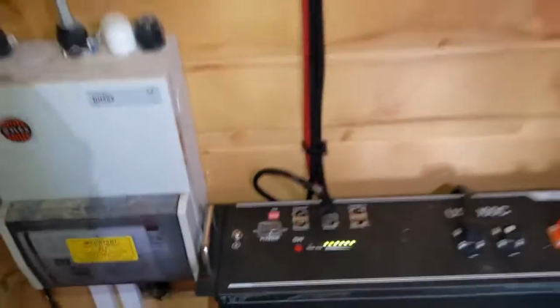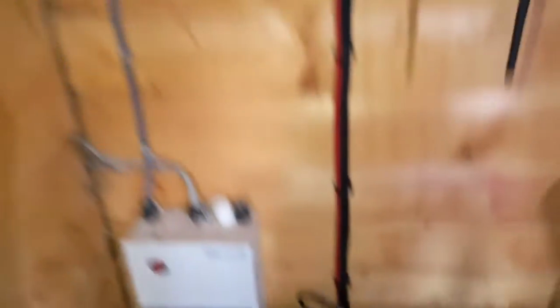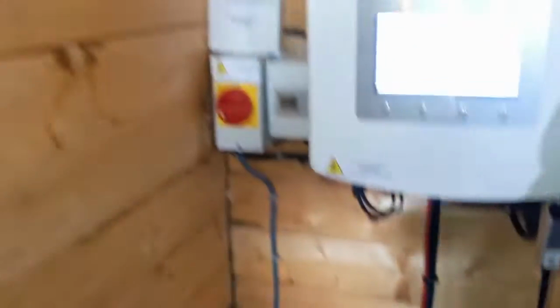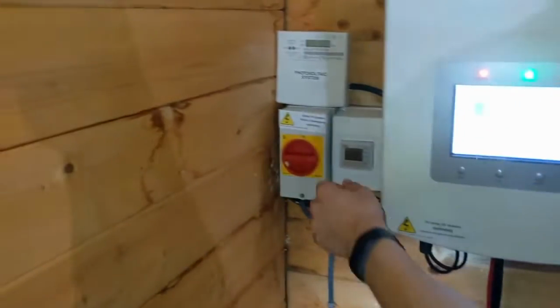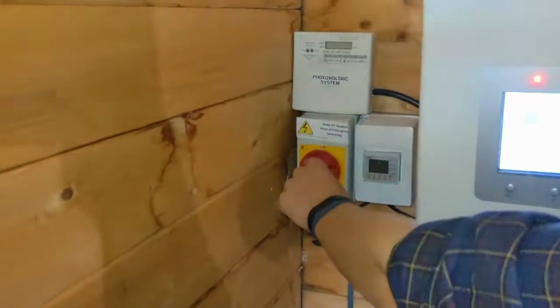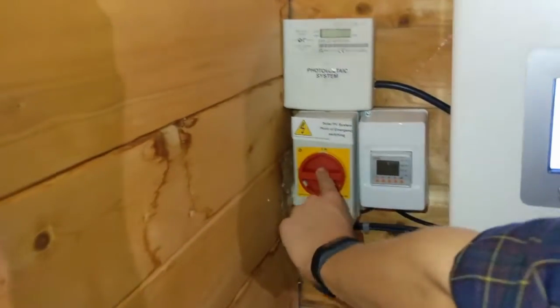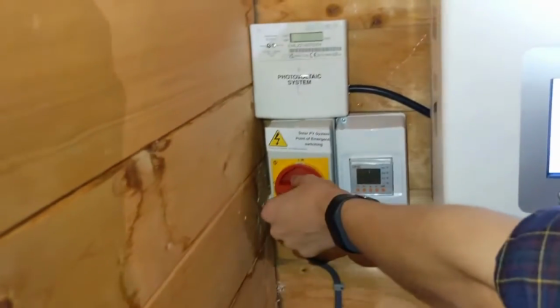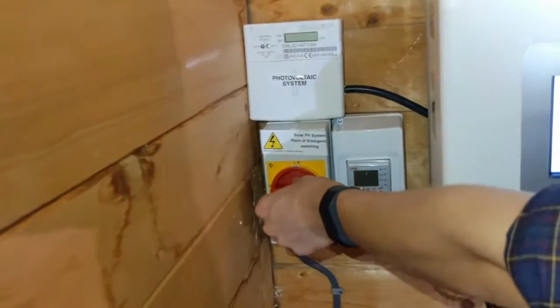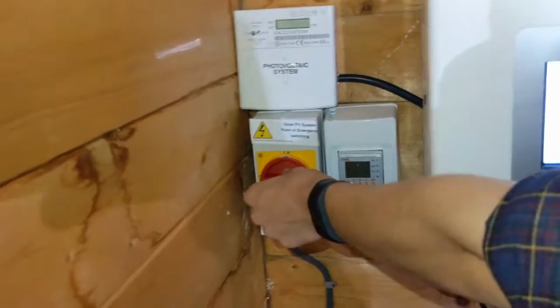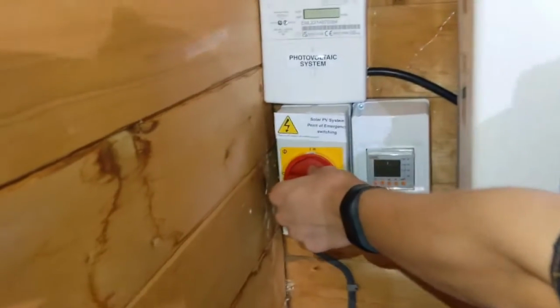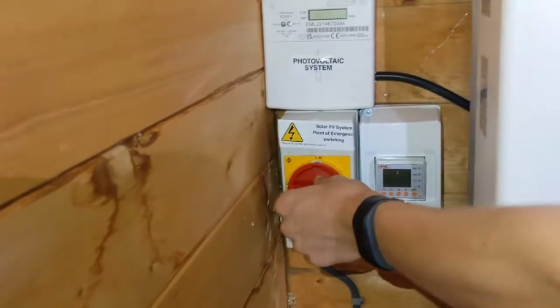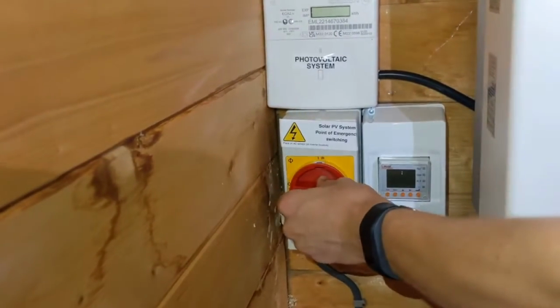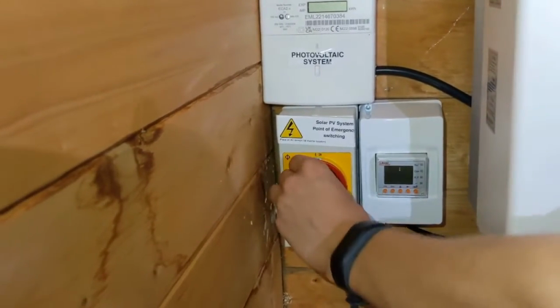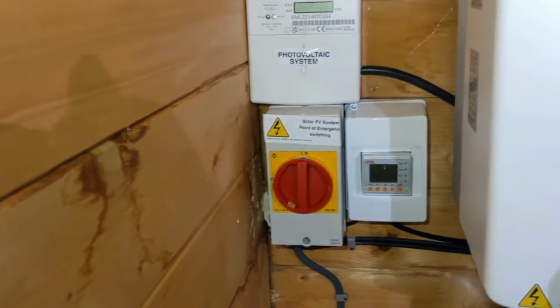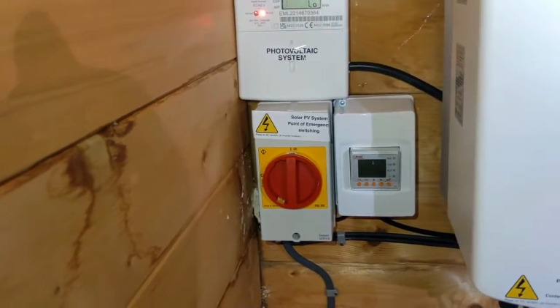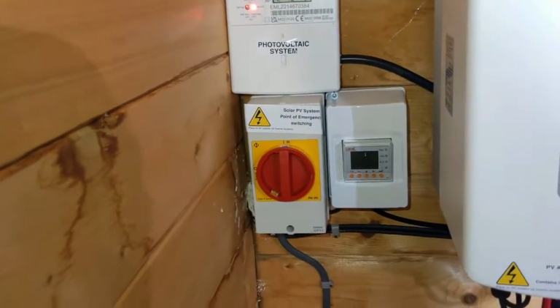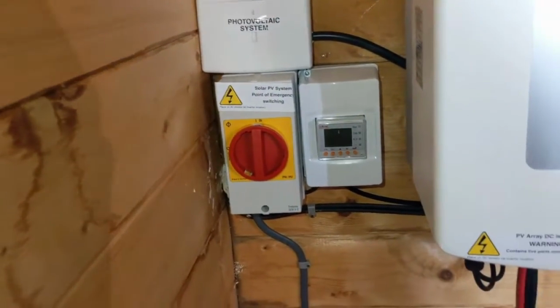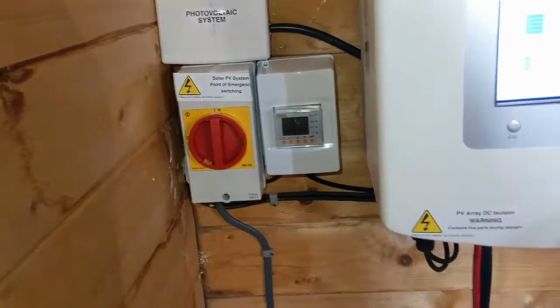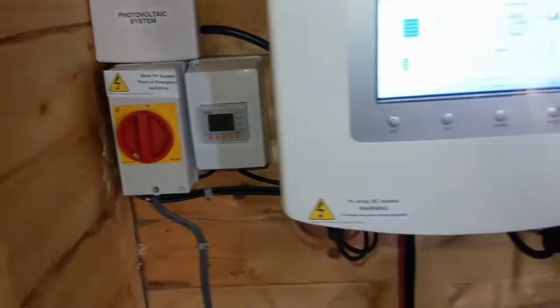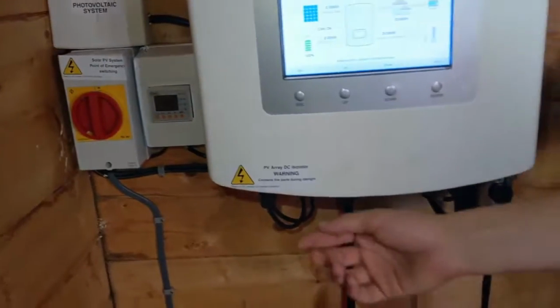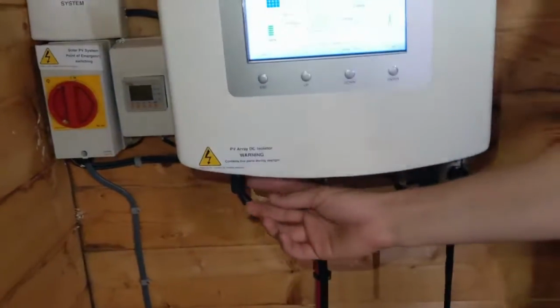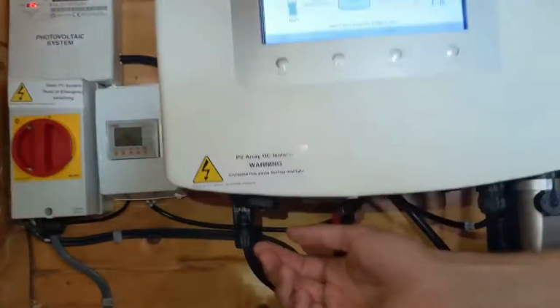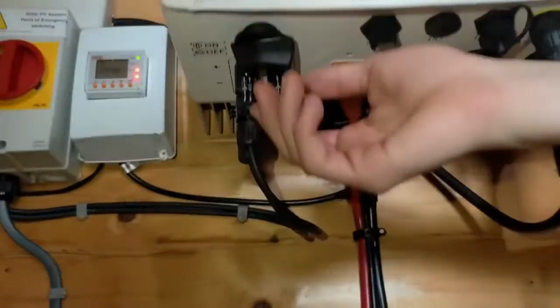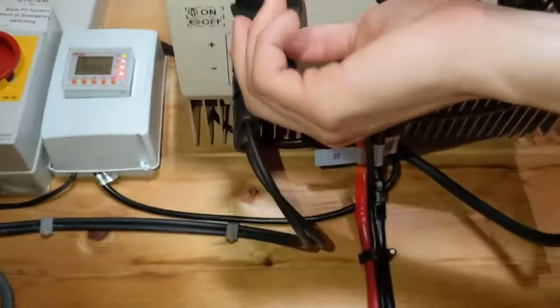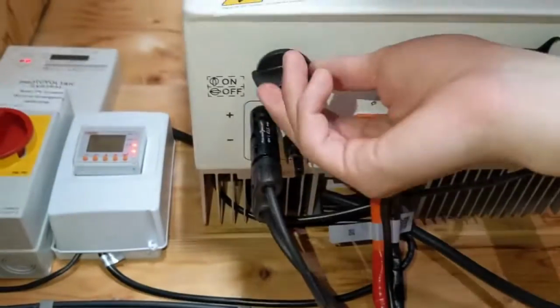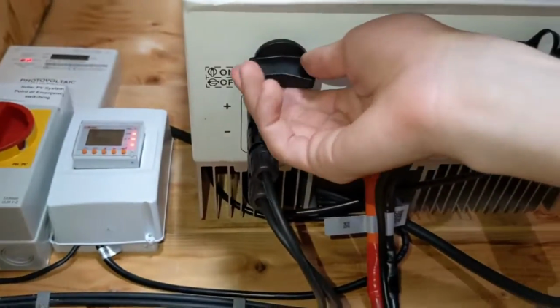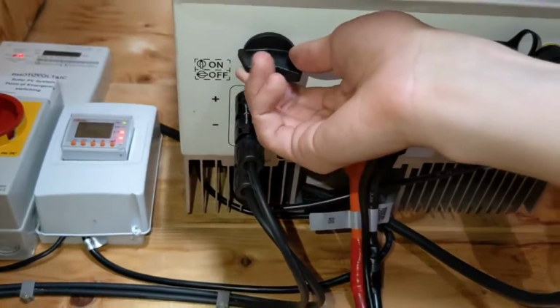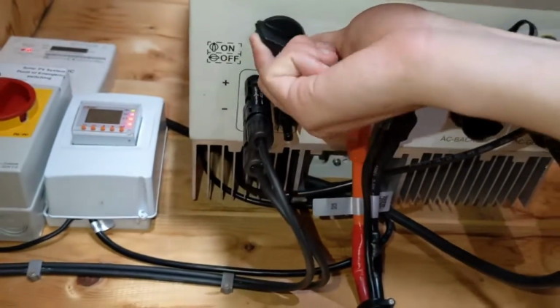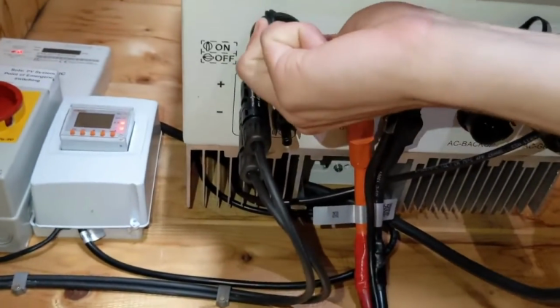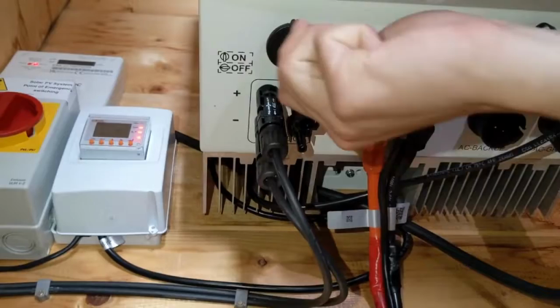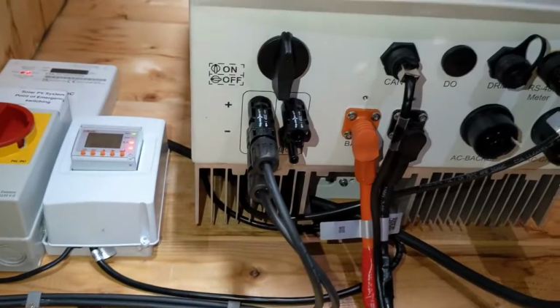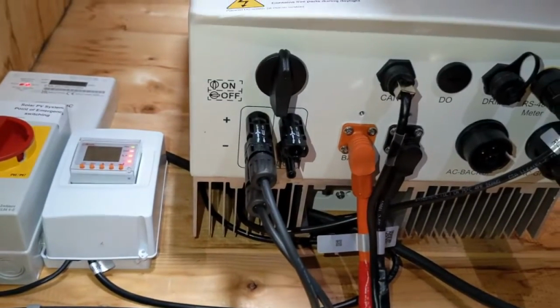So if we come back up, the next thing we're going to want to do is turn the red AC isolator again back to the on position, and then finally if we come back underneath here, we're going to do the DC isolator back to the on position.